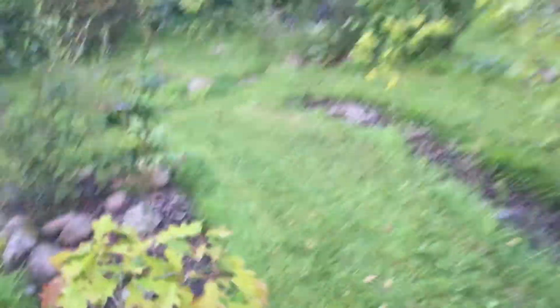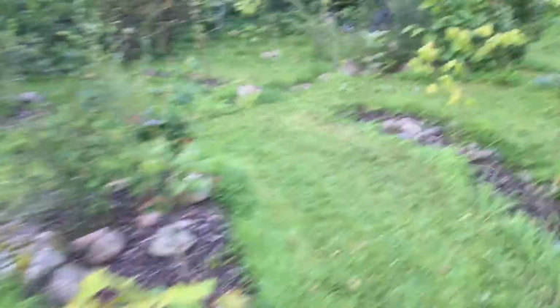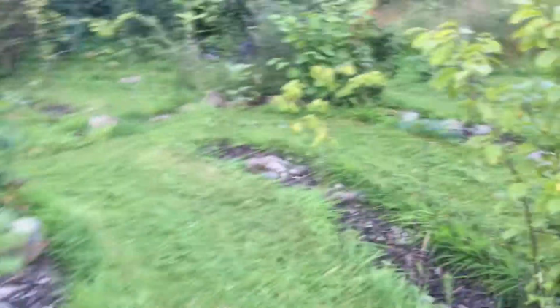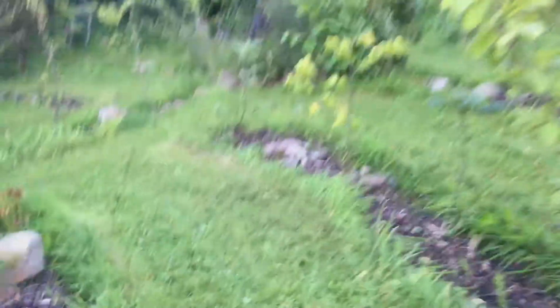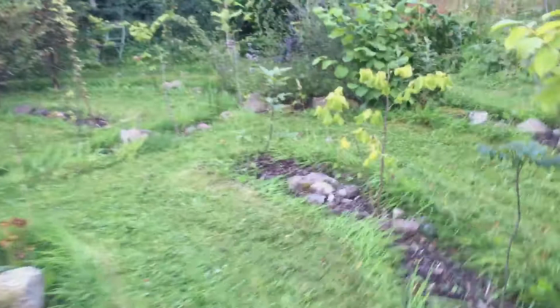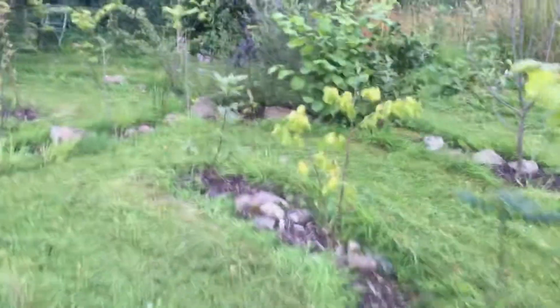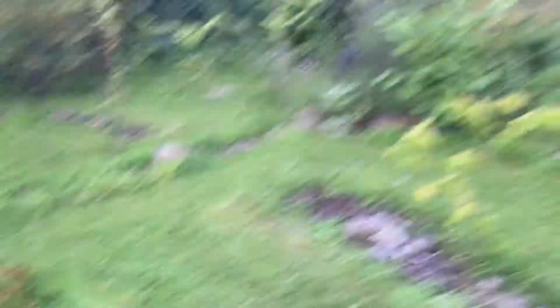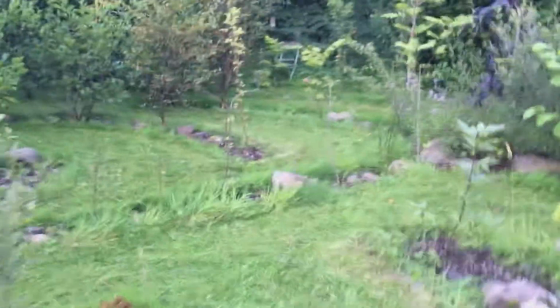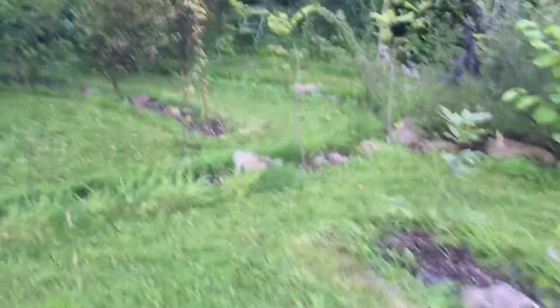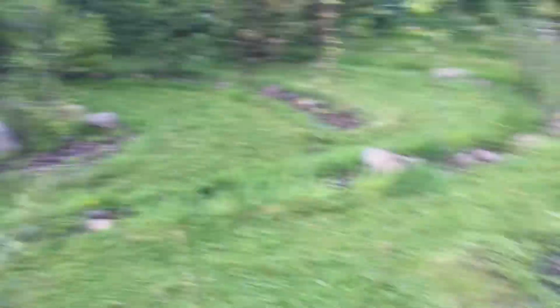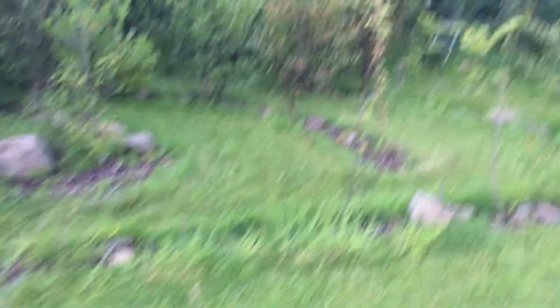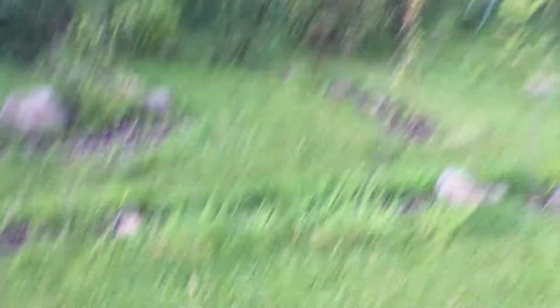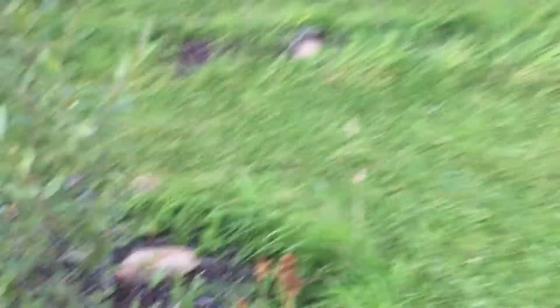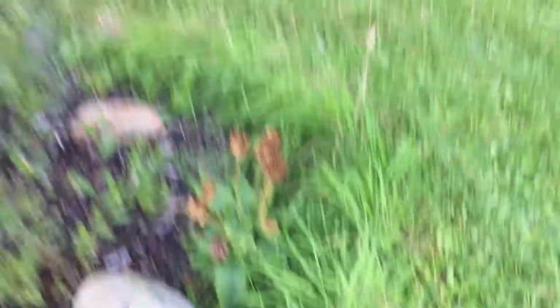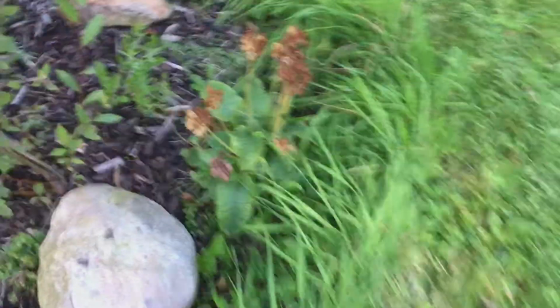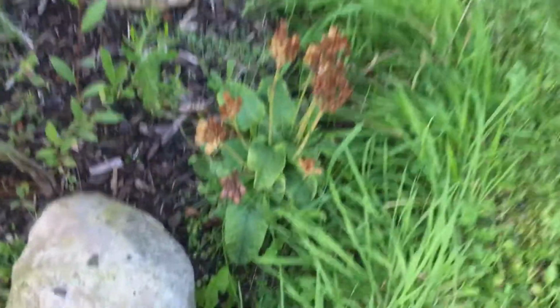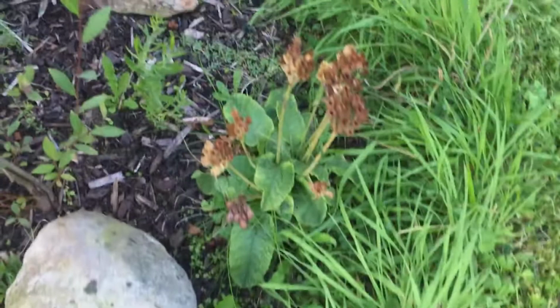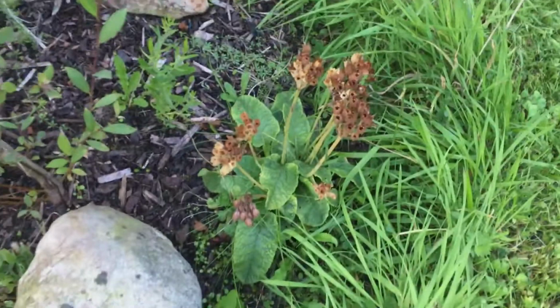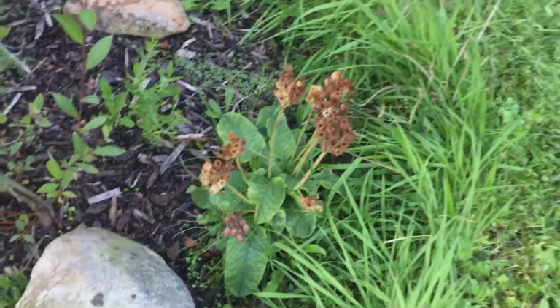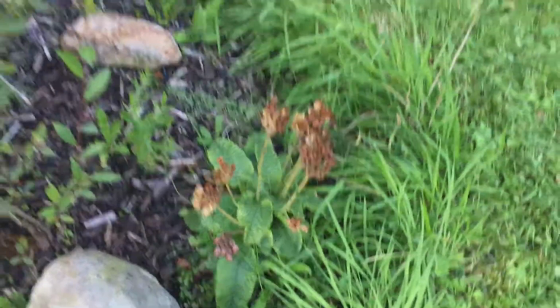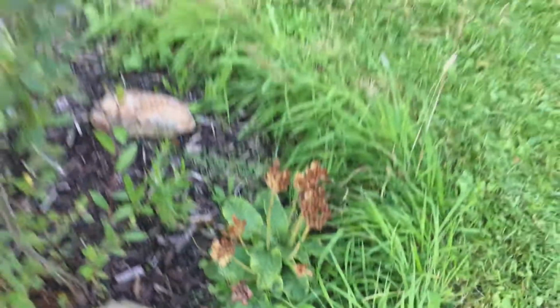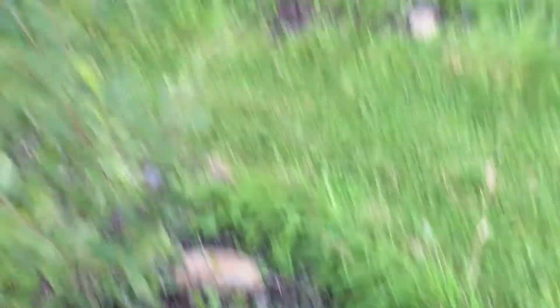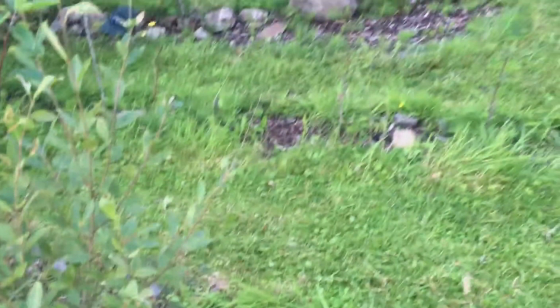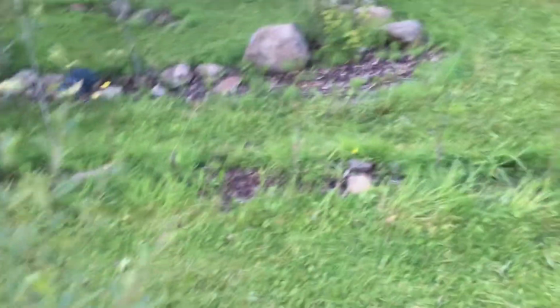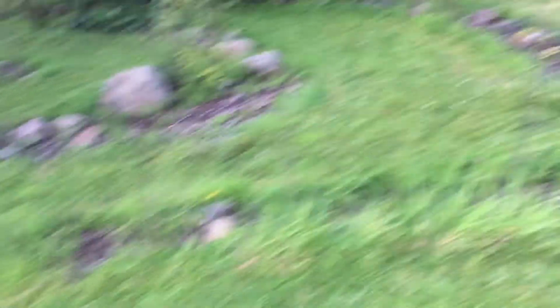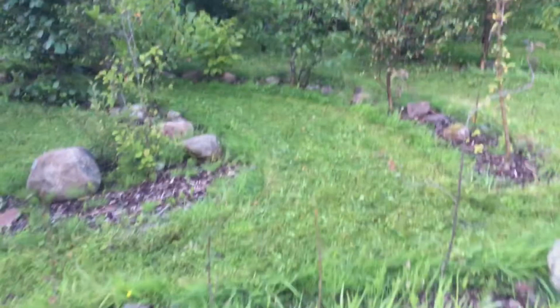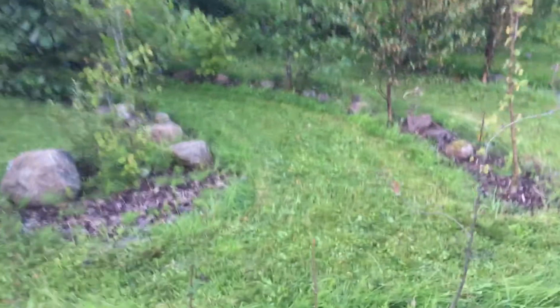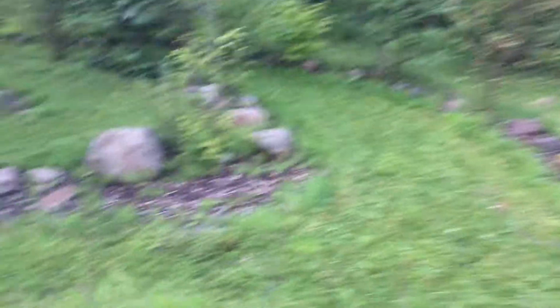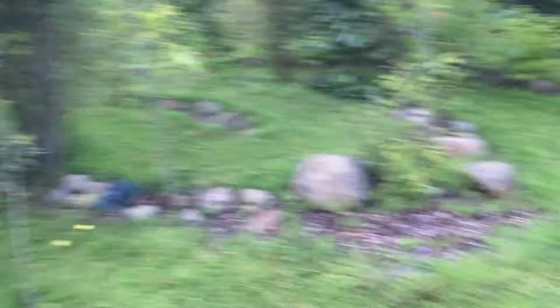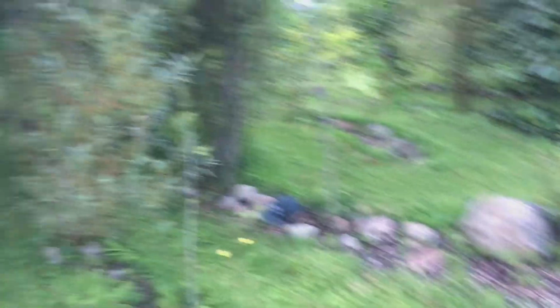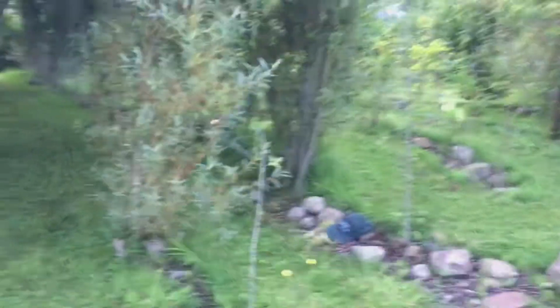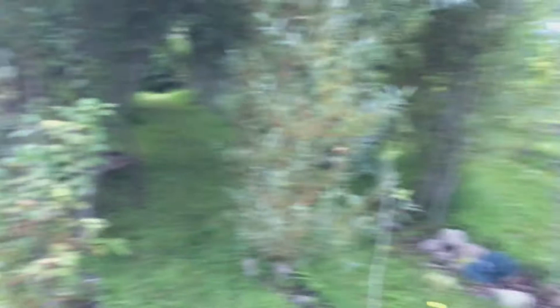We're pretty much coming to the end. We still have some cowslip seeds here — let them do their thing when they want to do it, and spread. Cowslips are really good here.